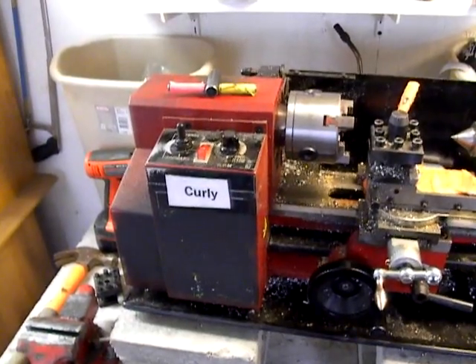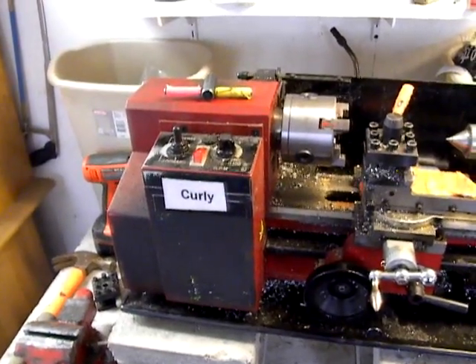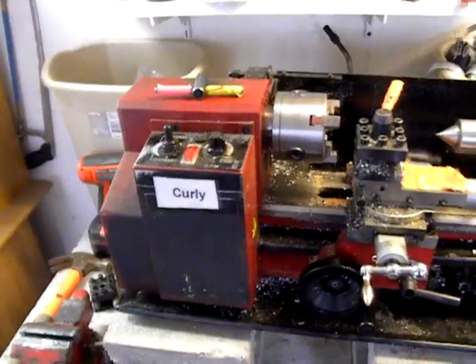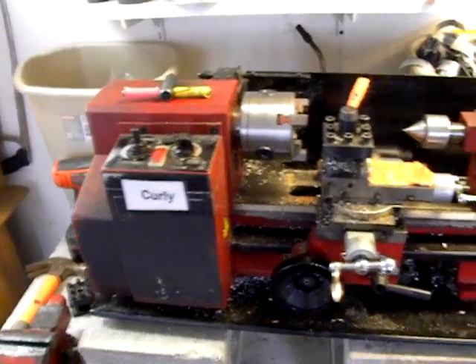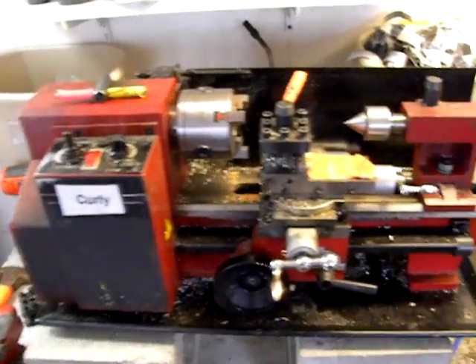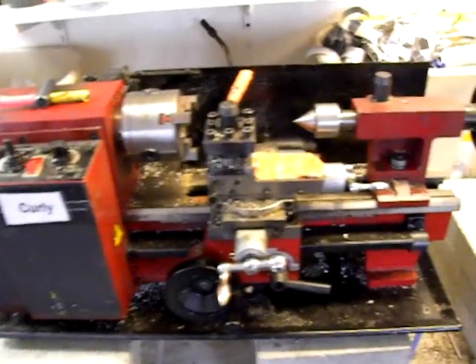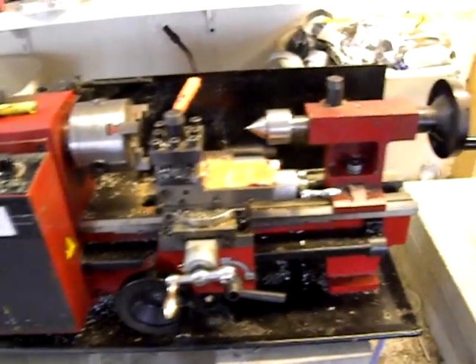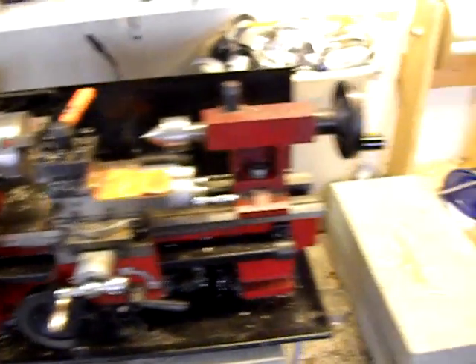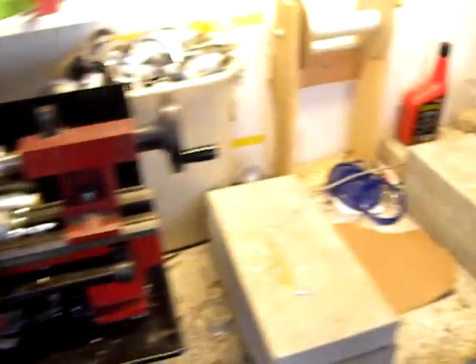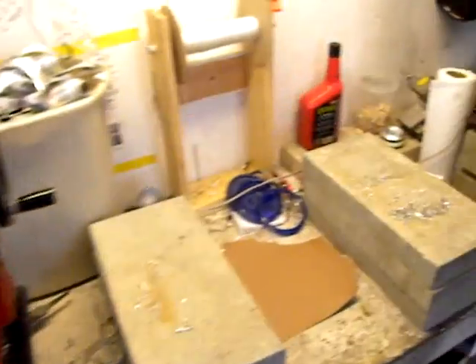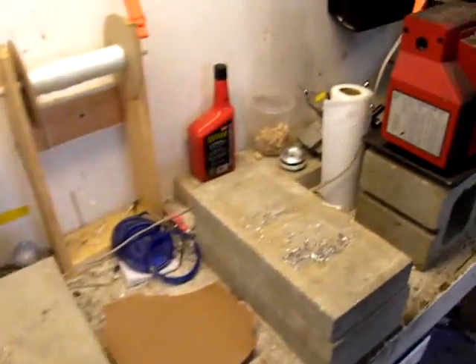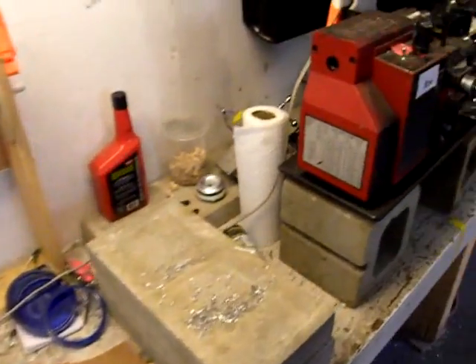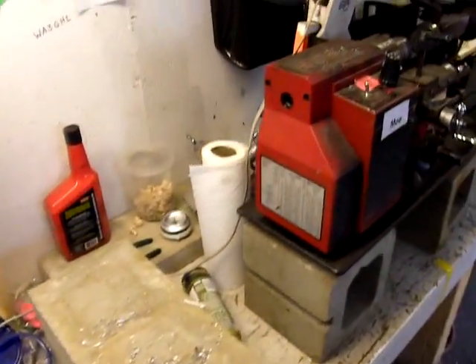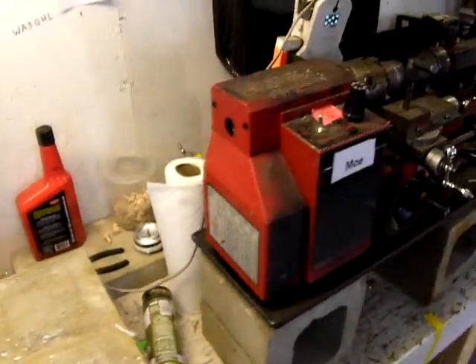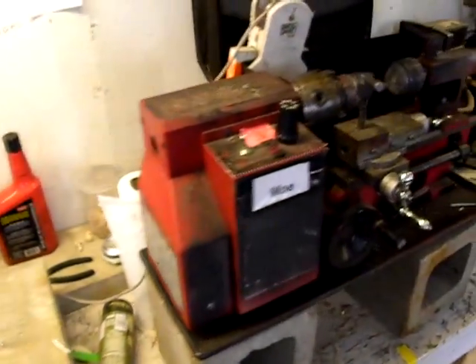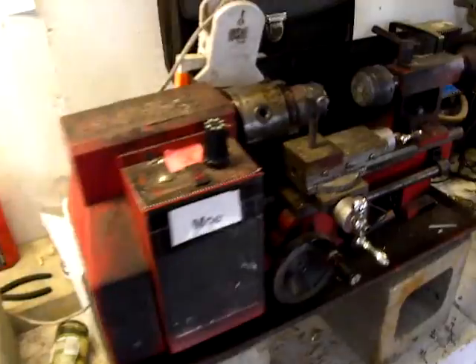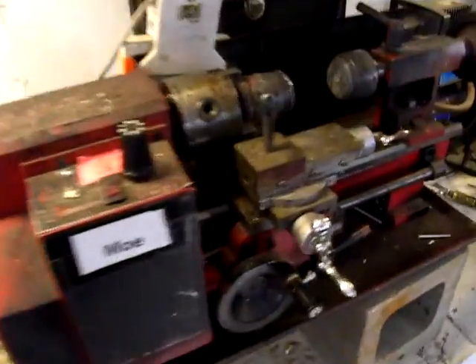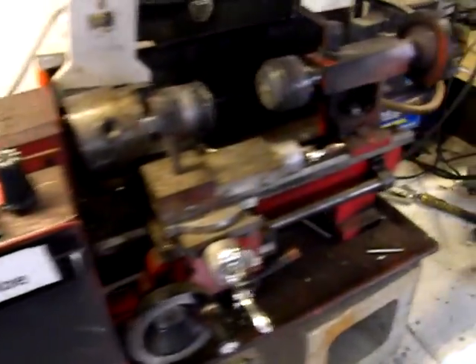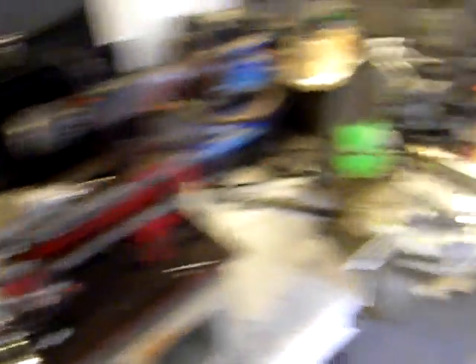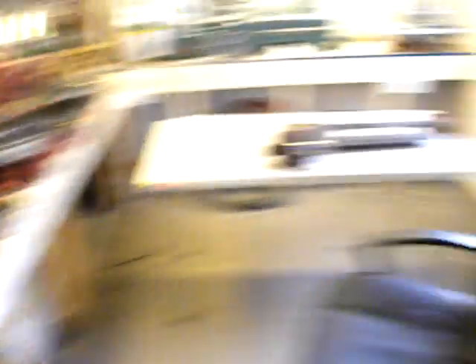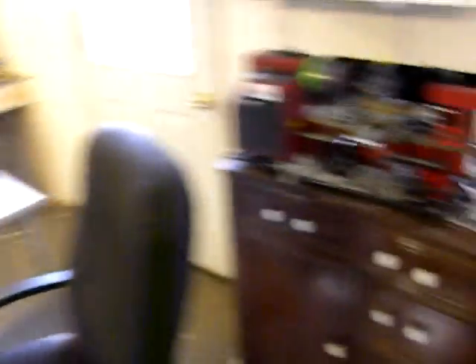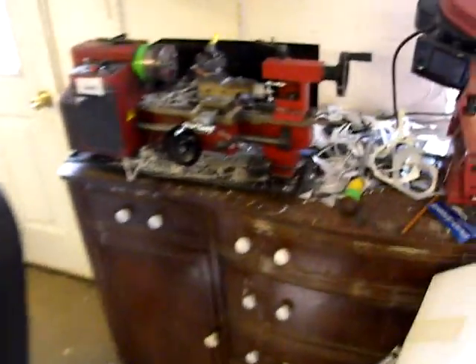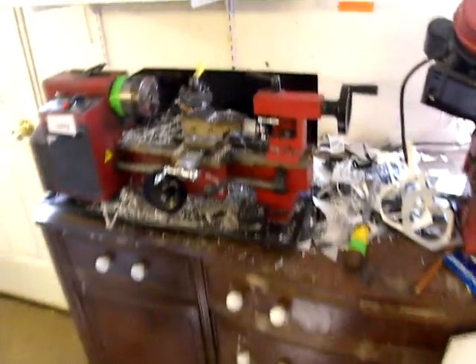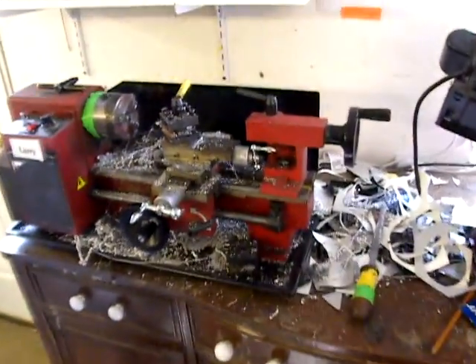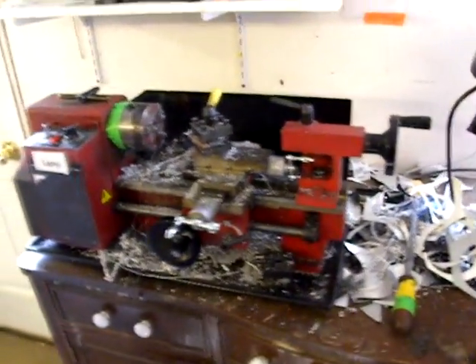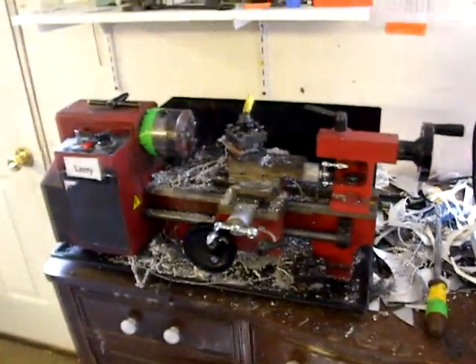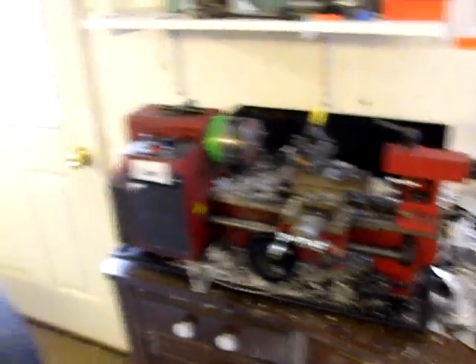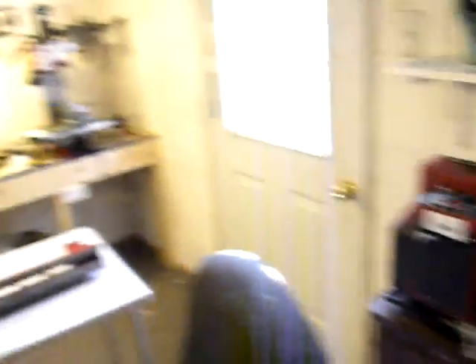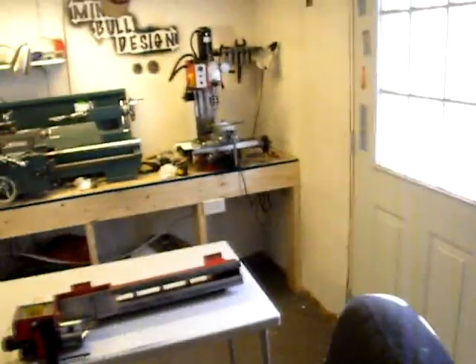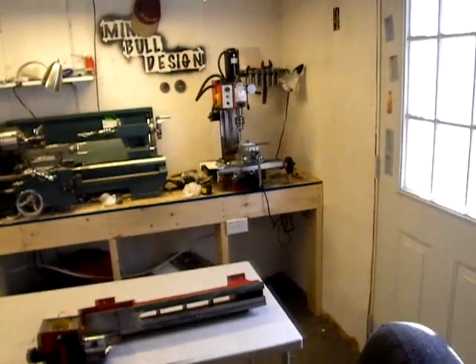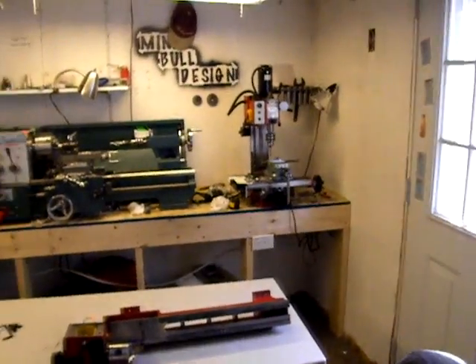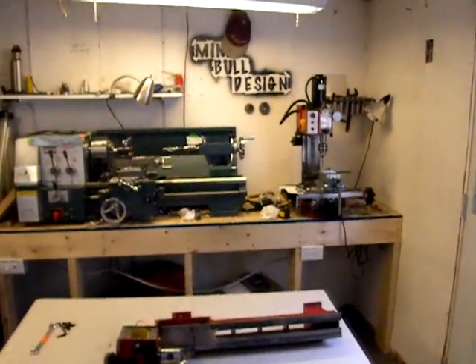This is a Chinese lathe. You can probably look around here and see that I've got a few Chinese machines here.